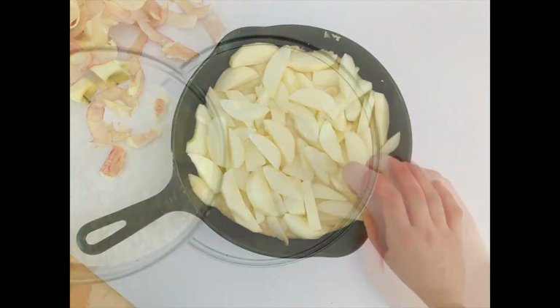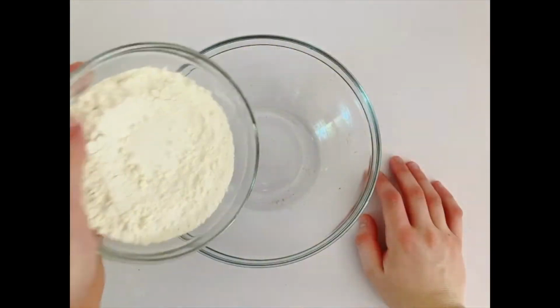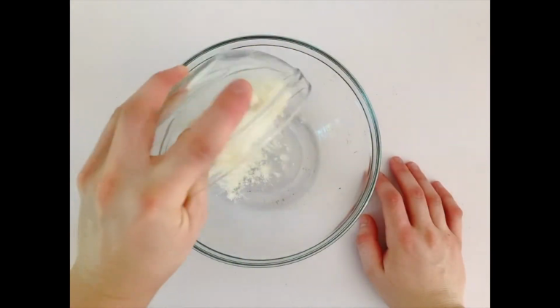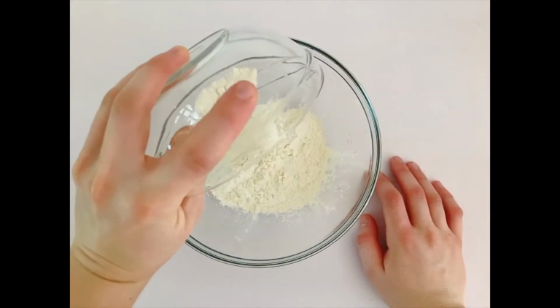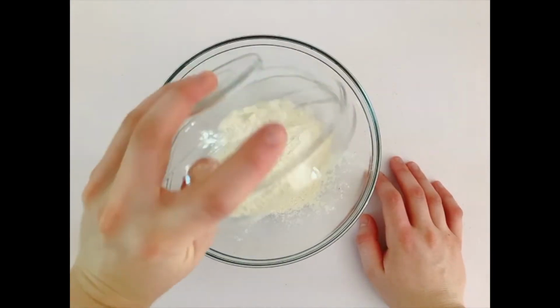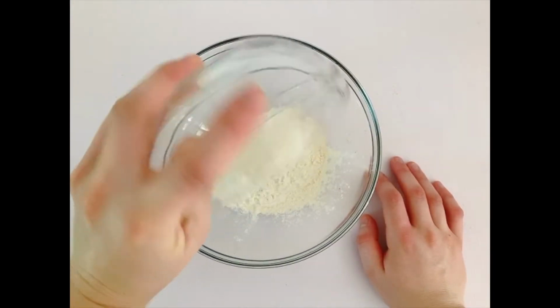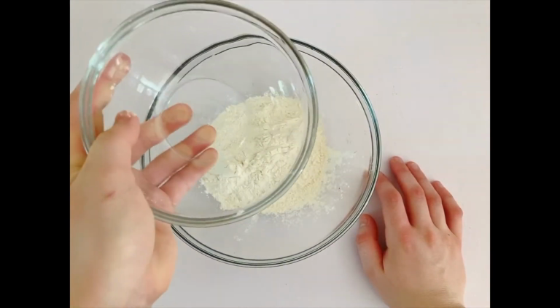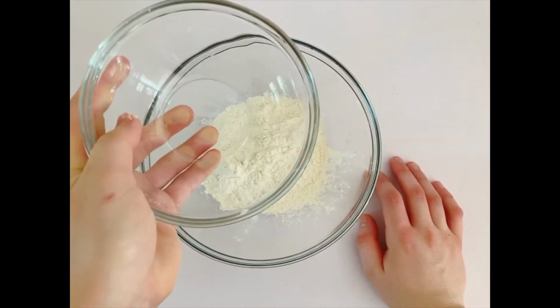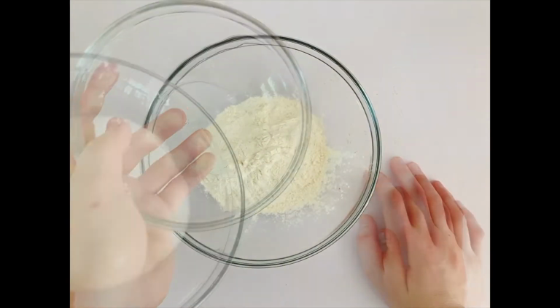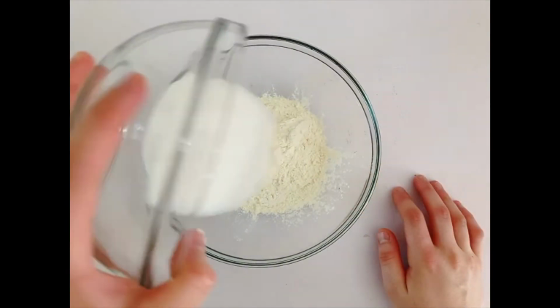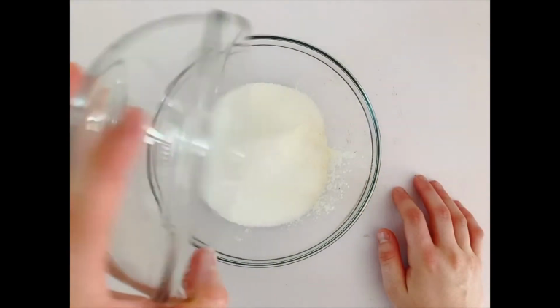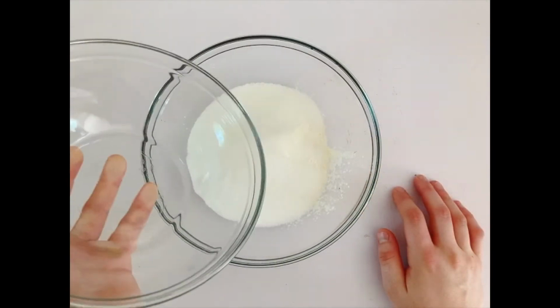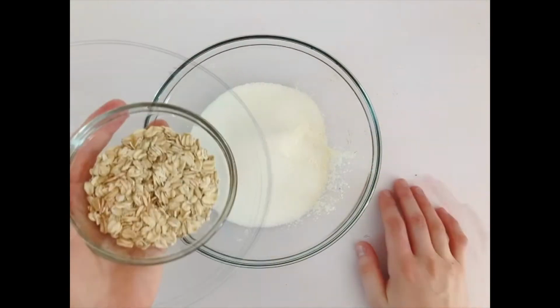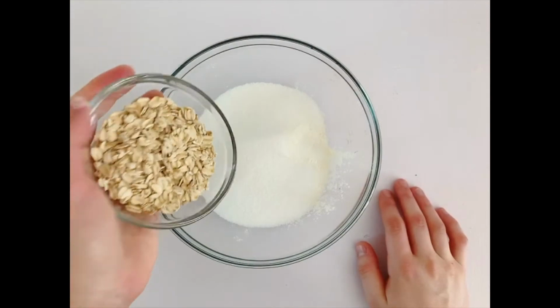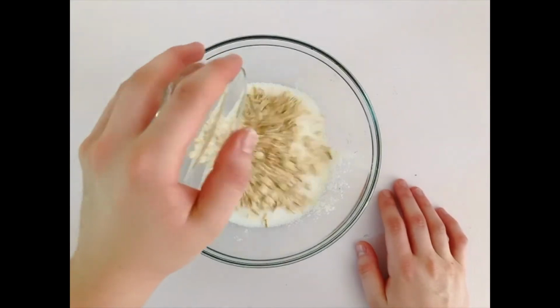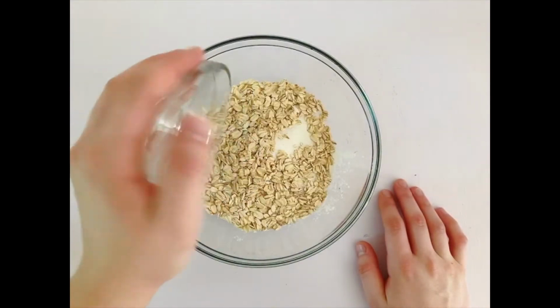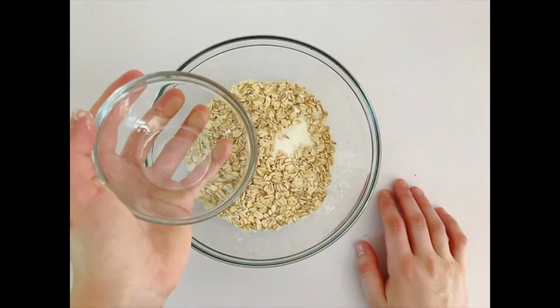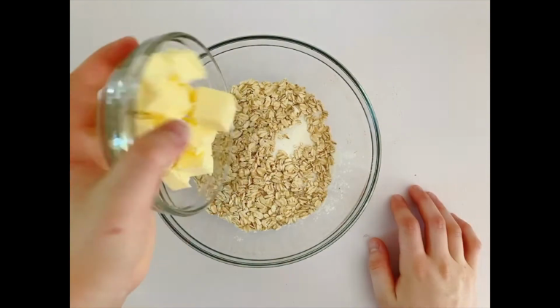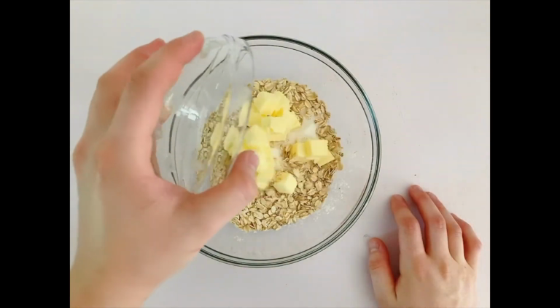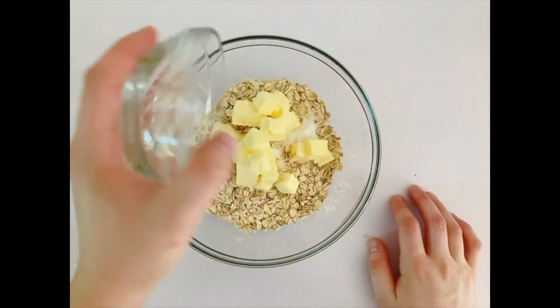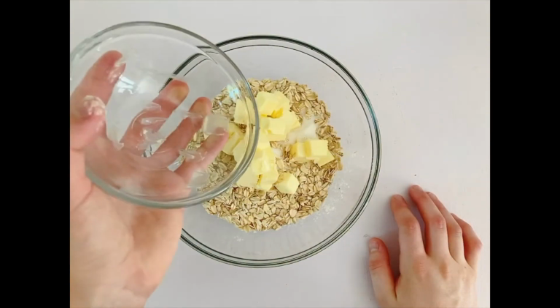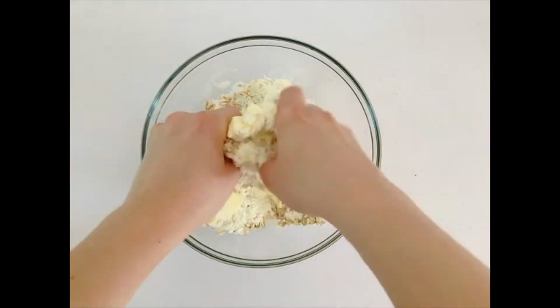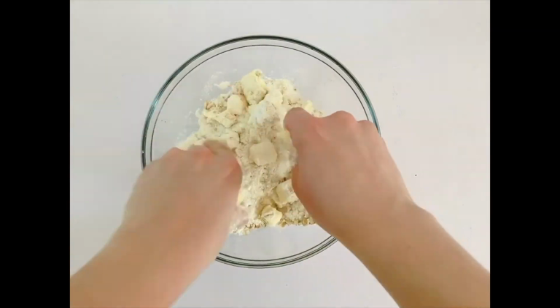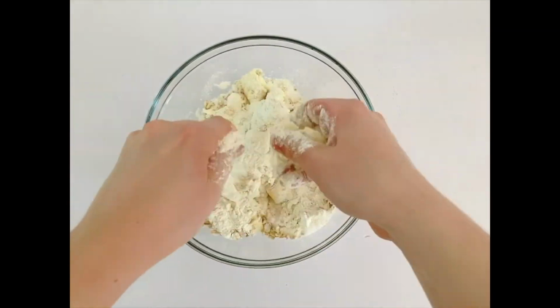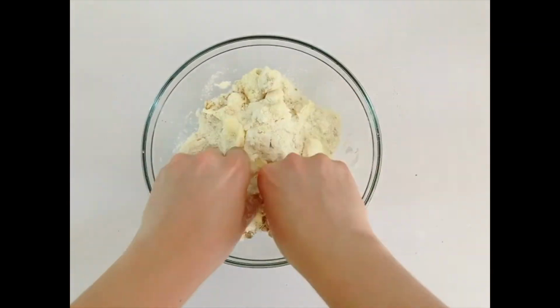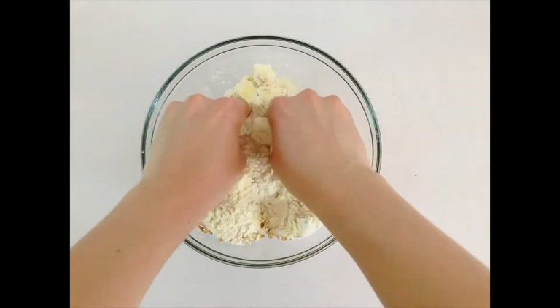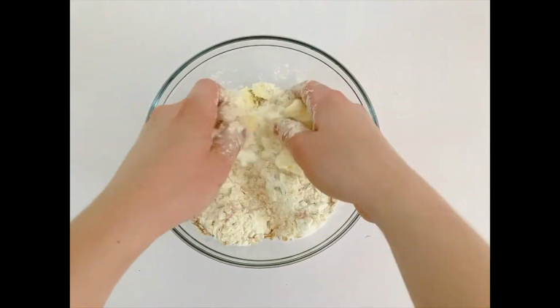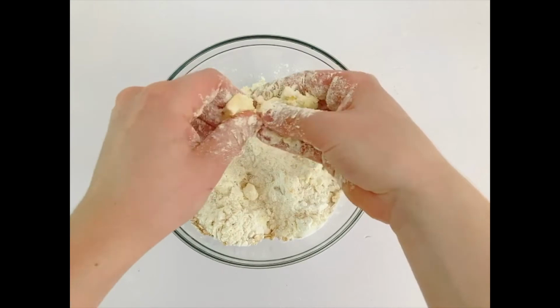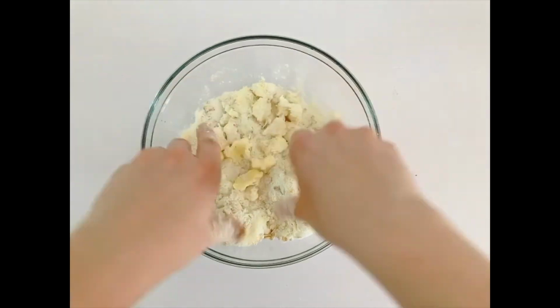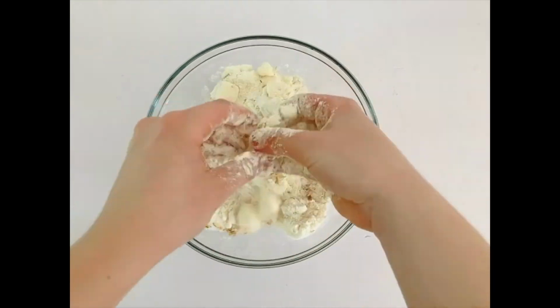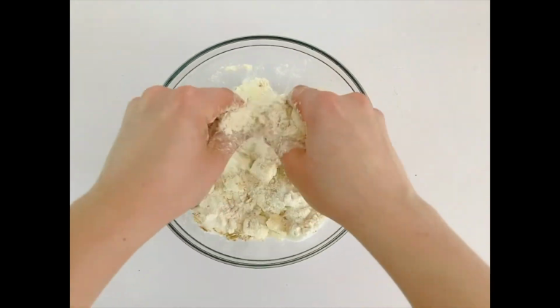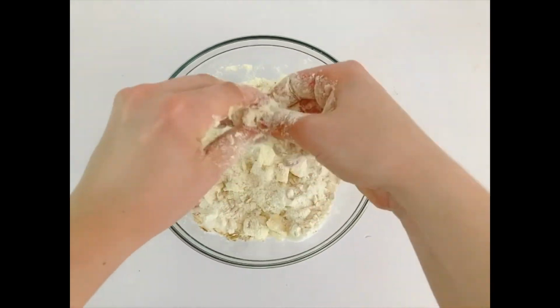Then in another bowl take three quarter cups of flour, half a cup of sugar, a quarter cup of rolled oats, and six tablespoons of cold cubed butter. Mix it together with your hands until it's a crumbly texture.